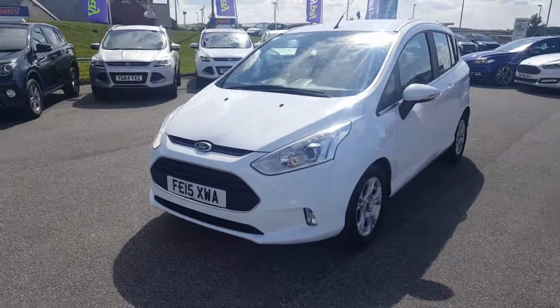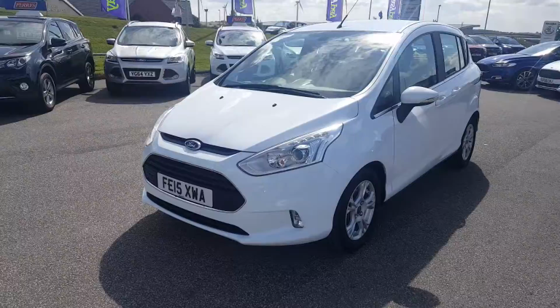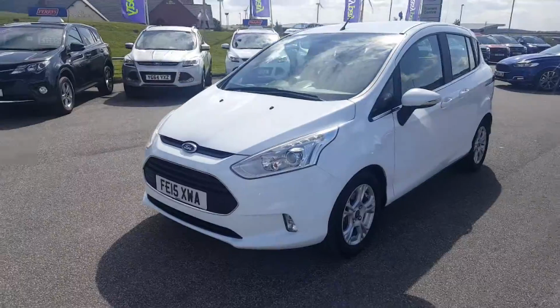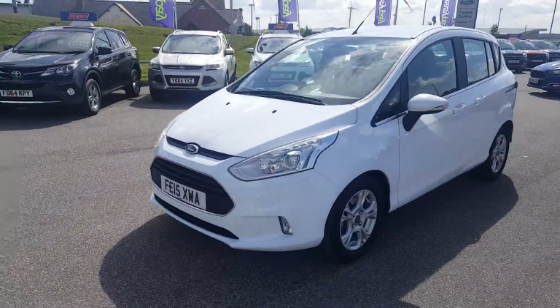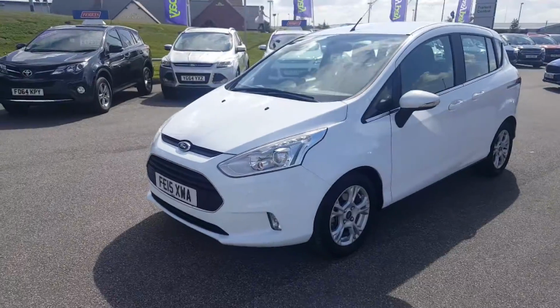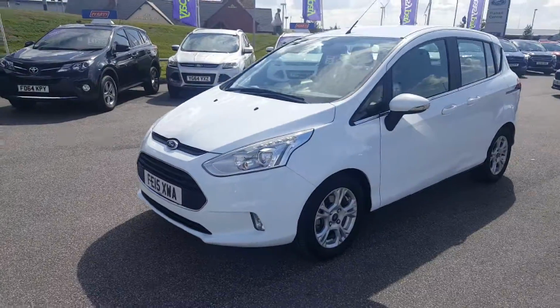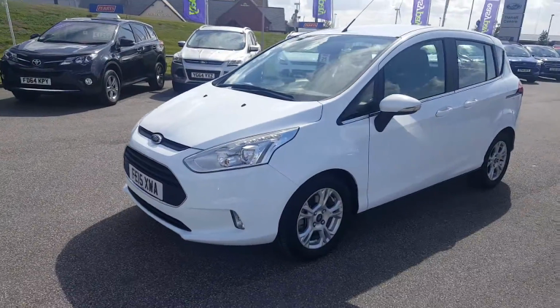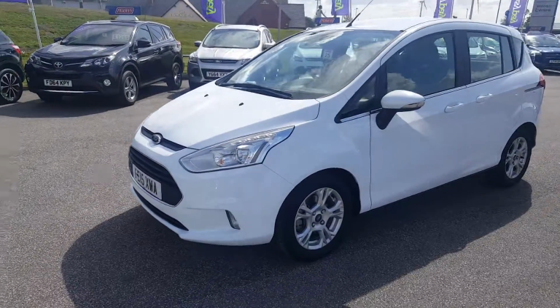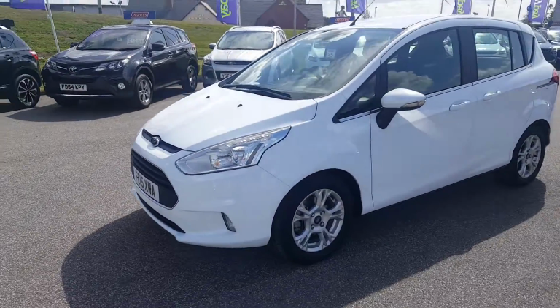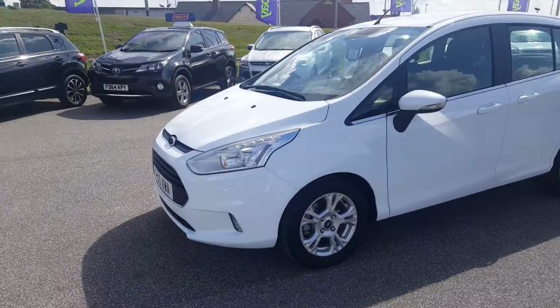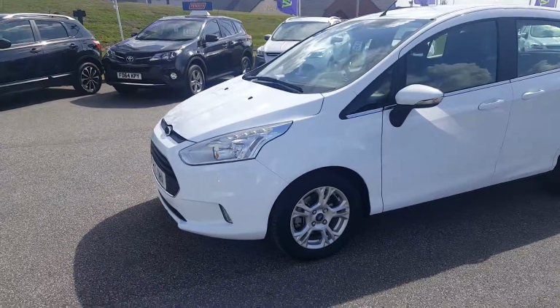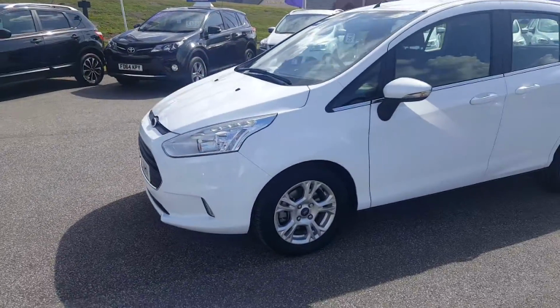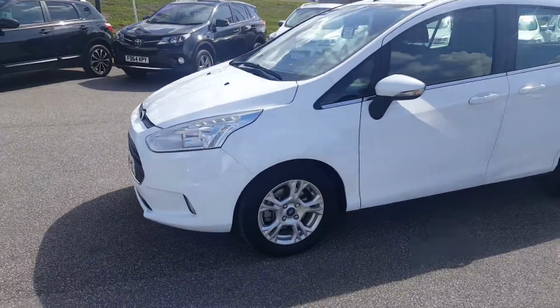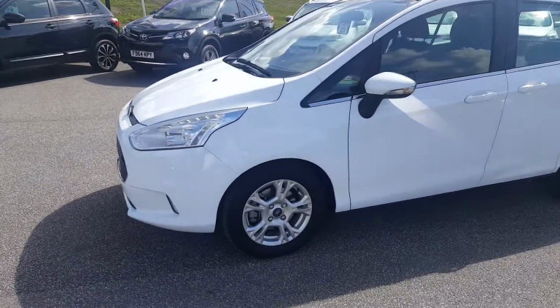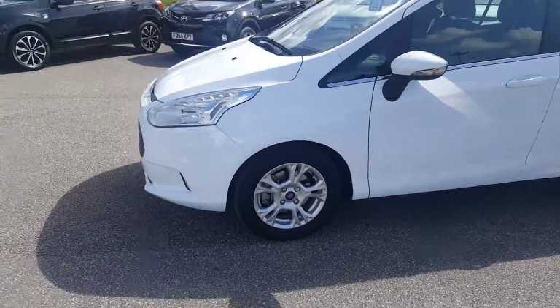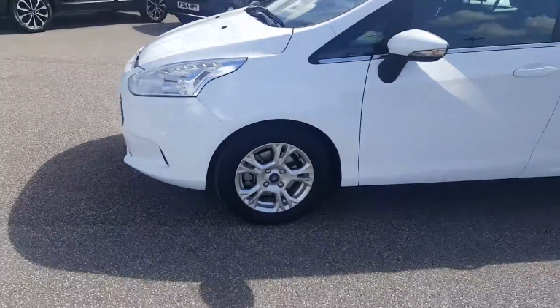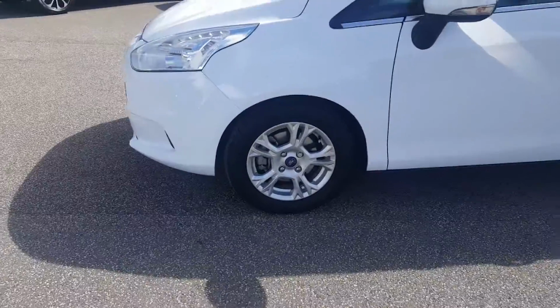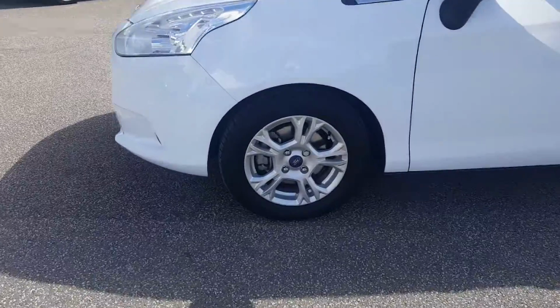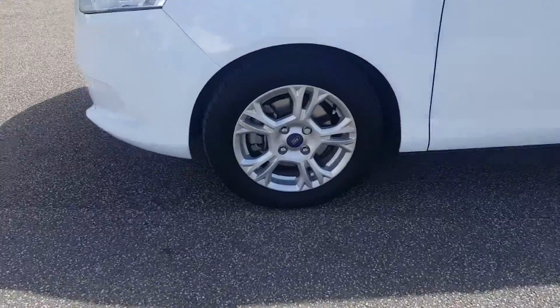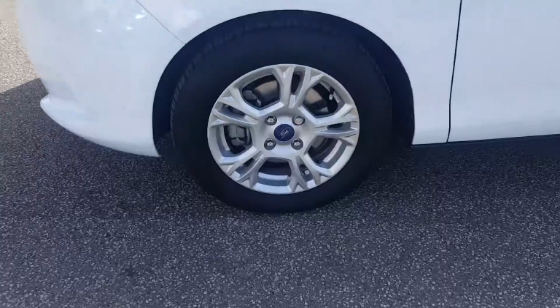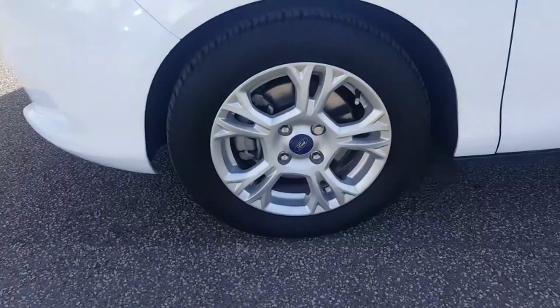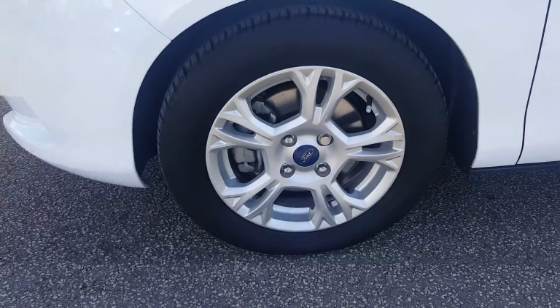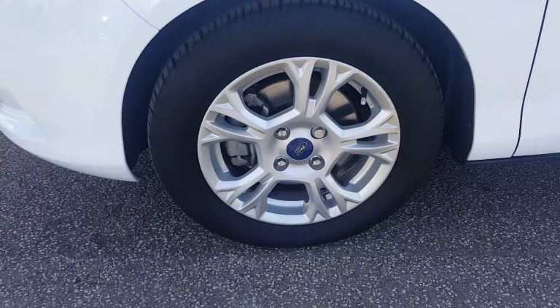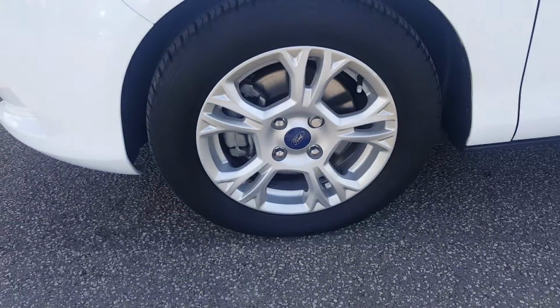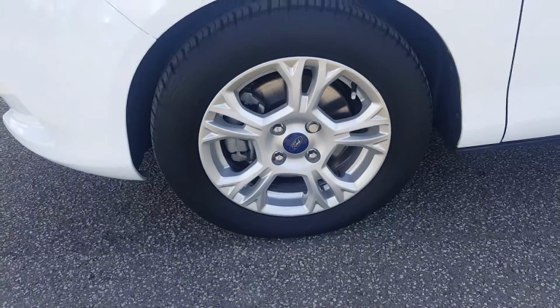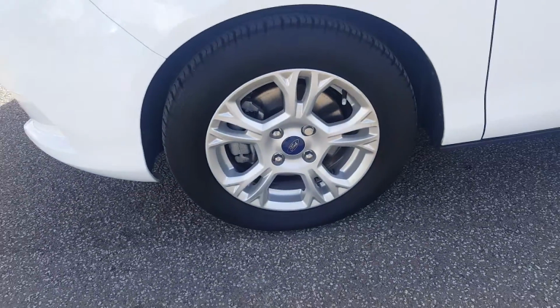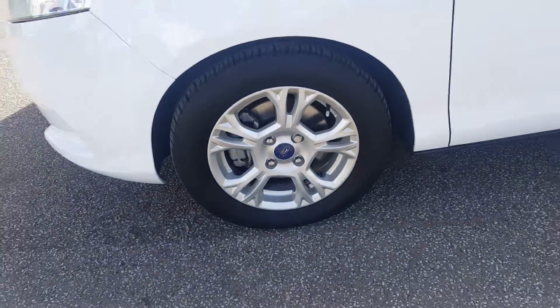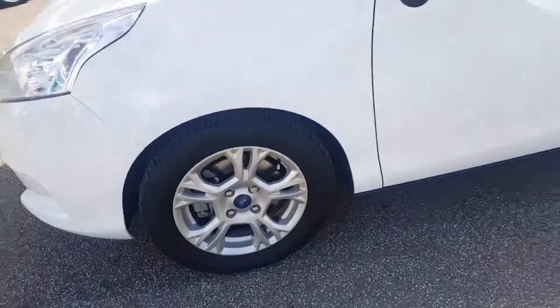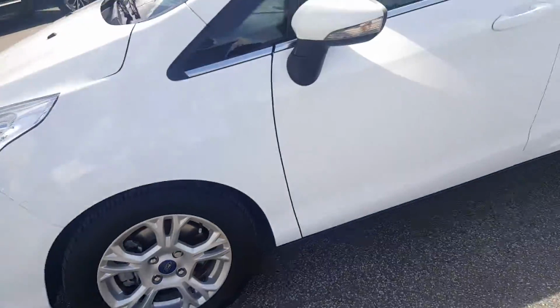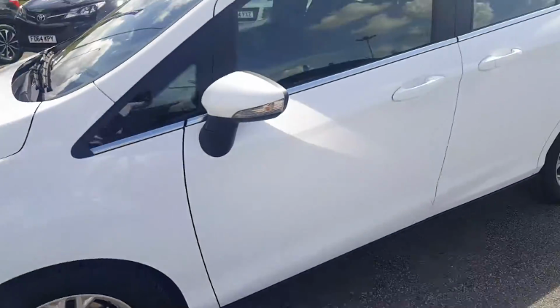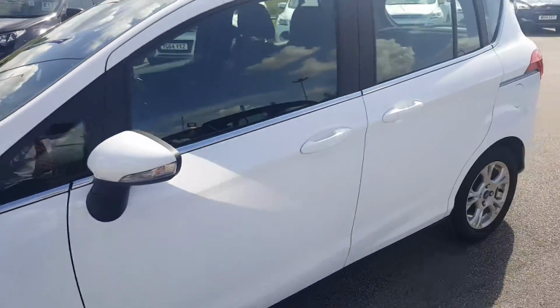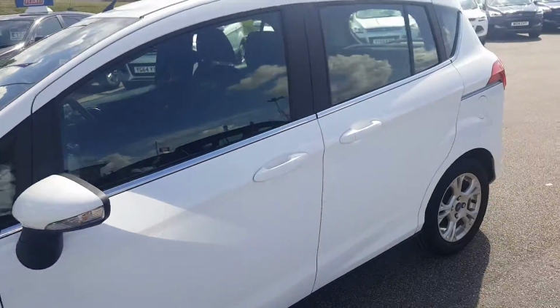From the front we've got the daytime running lights and the front fog lights. There are 15-inch alloy wheels at the front.